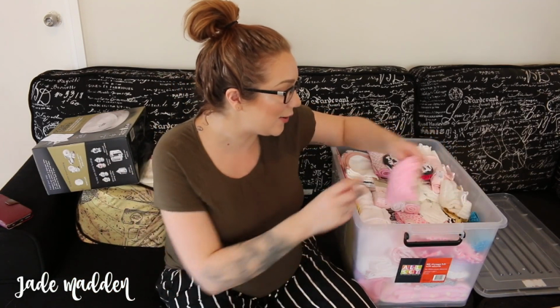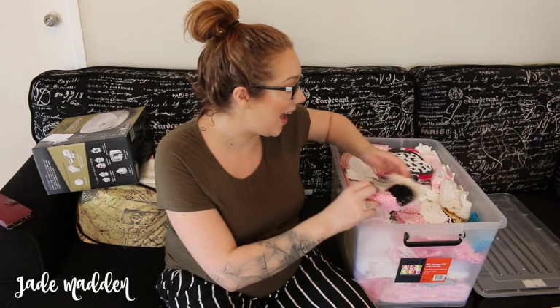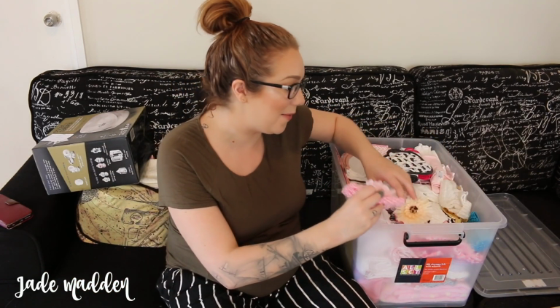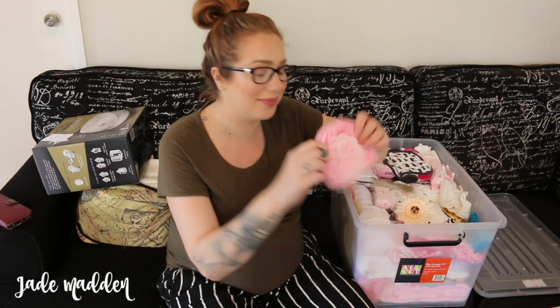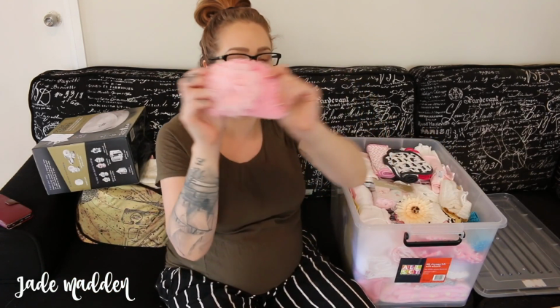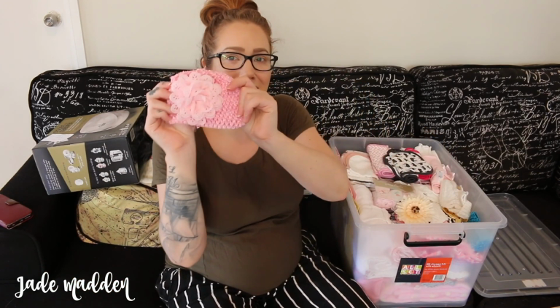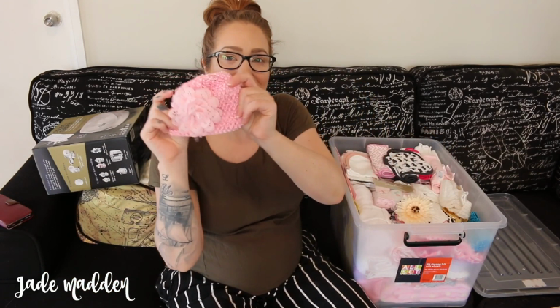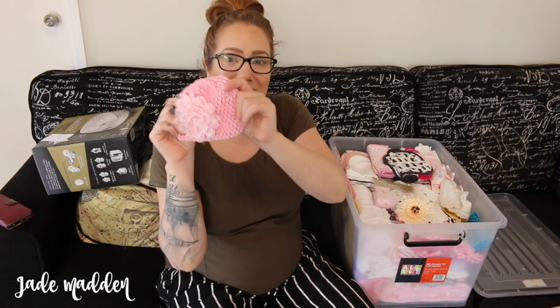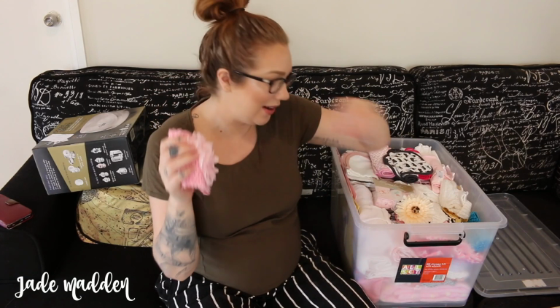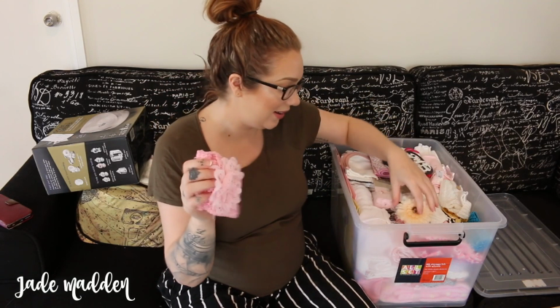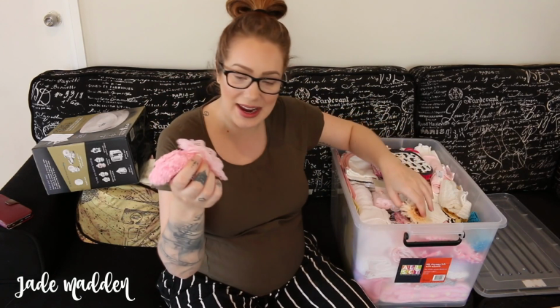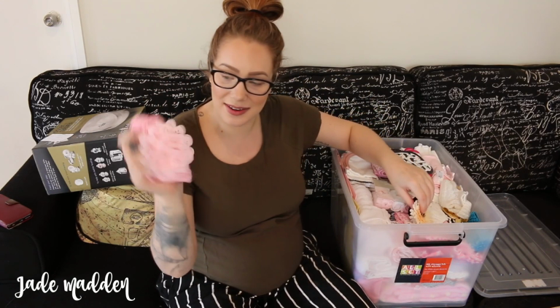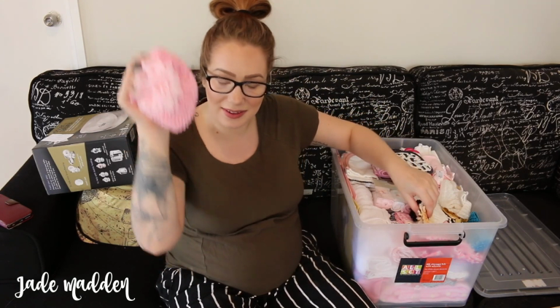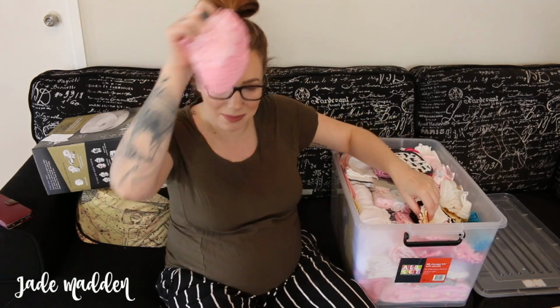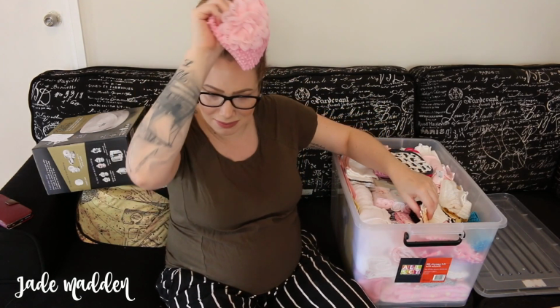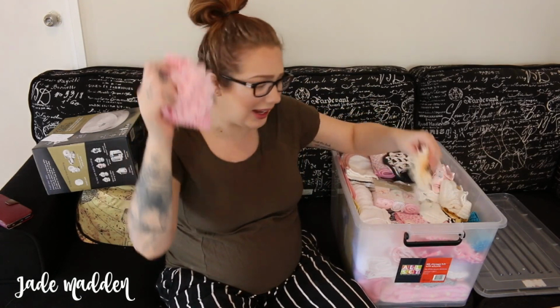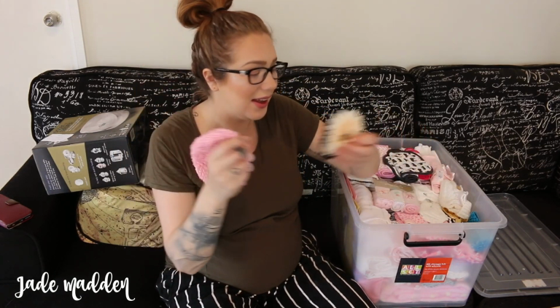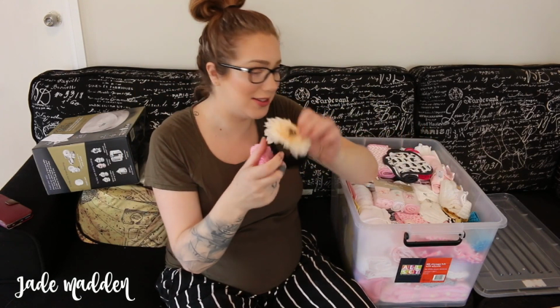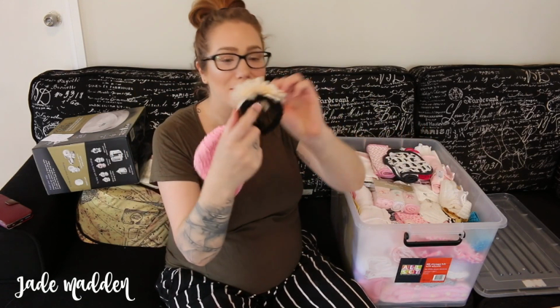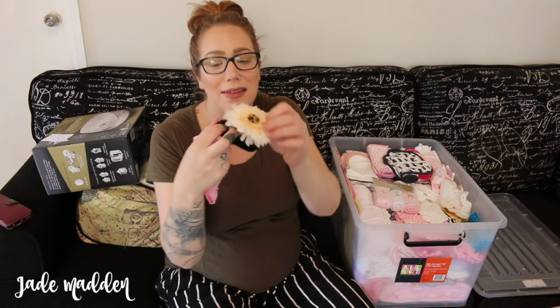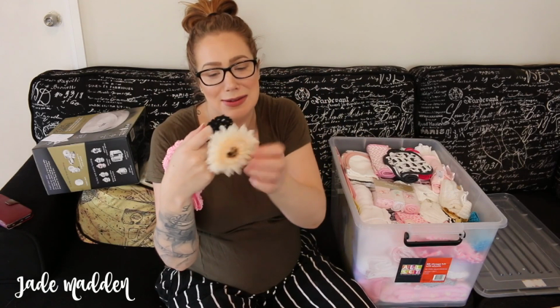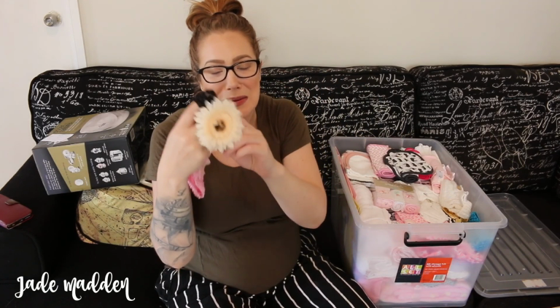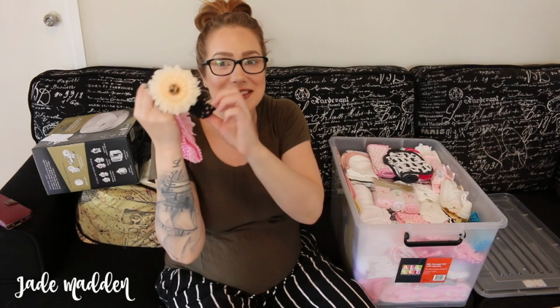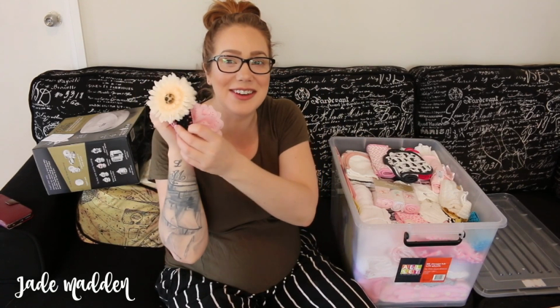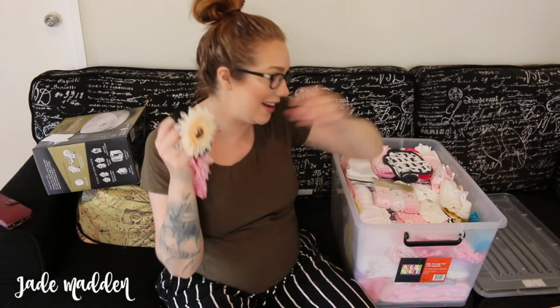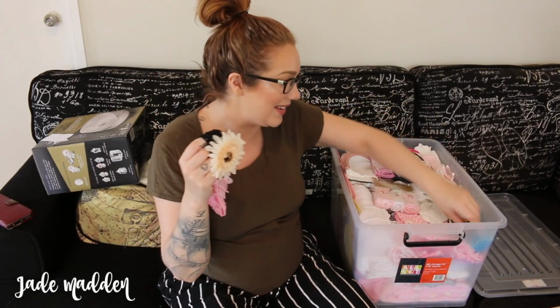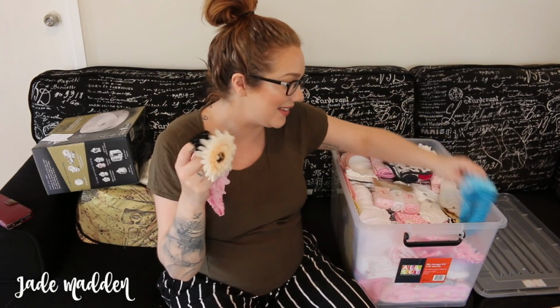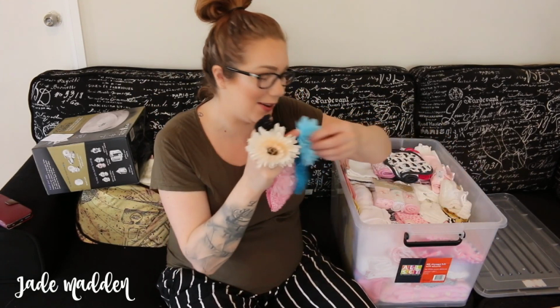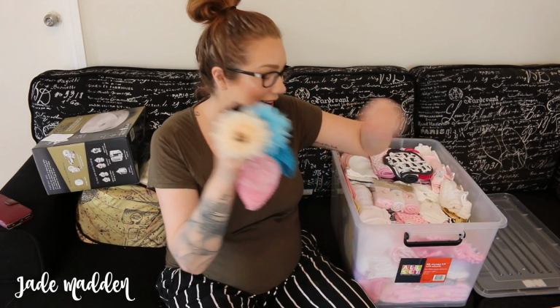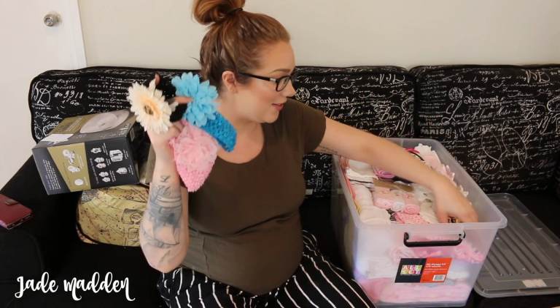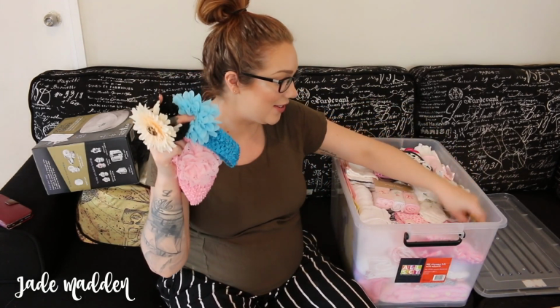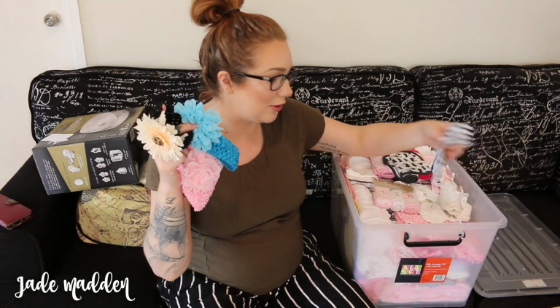Also have another little beanie, and lots of little head pieces as well, which are just adorable. They are so small.